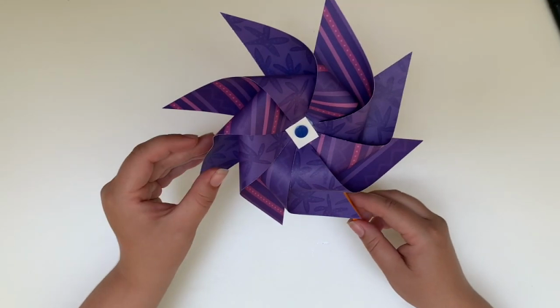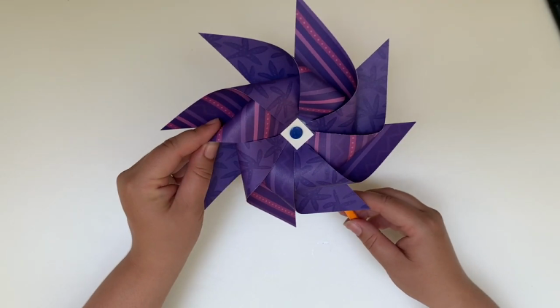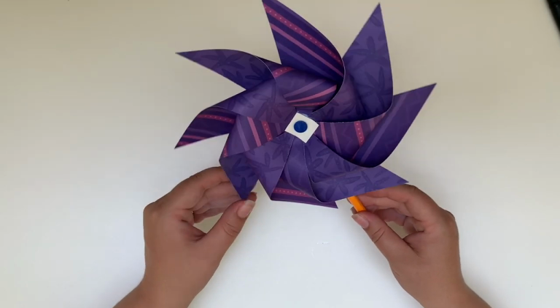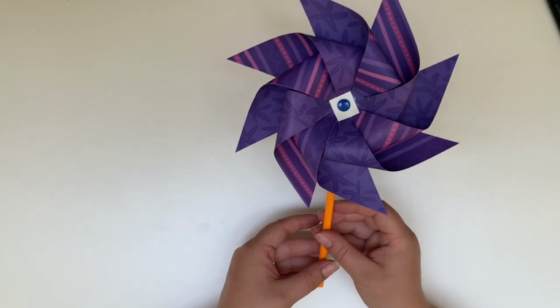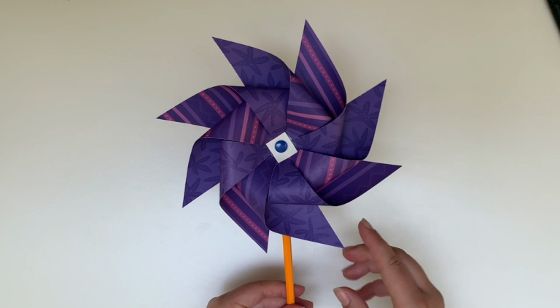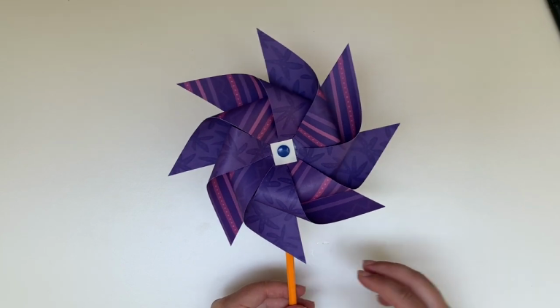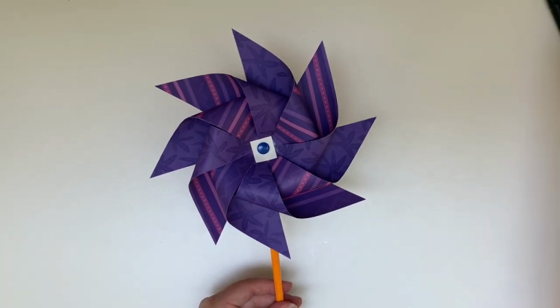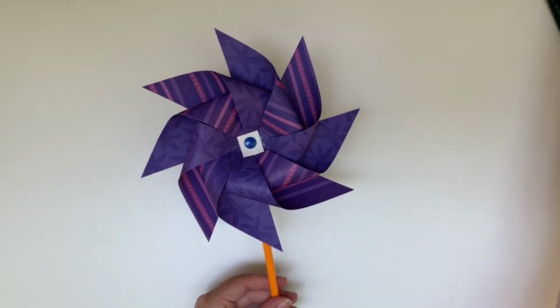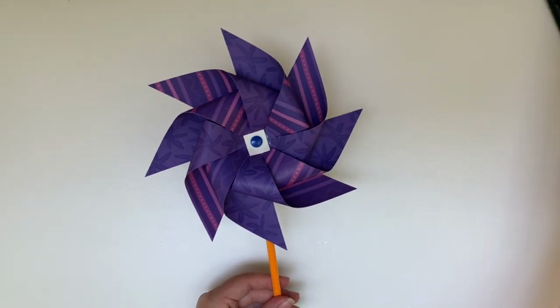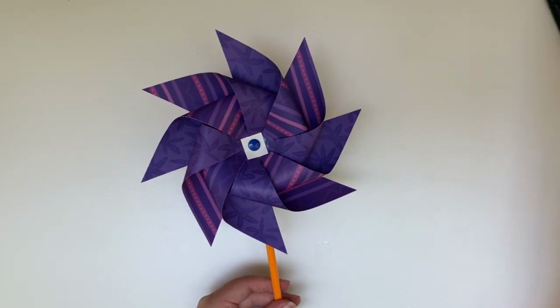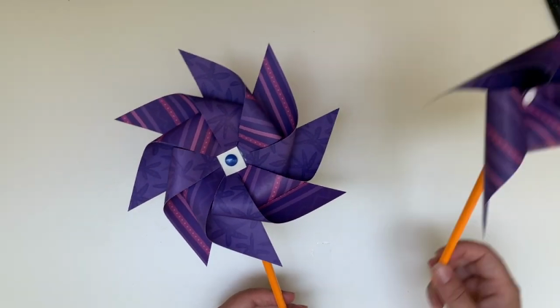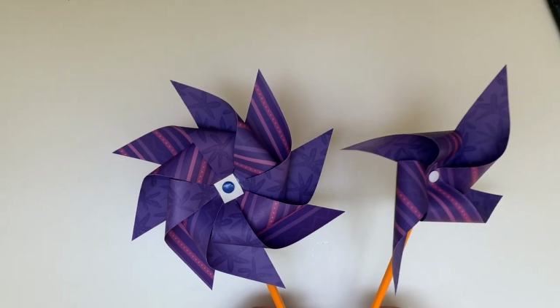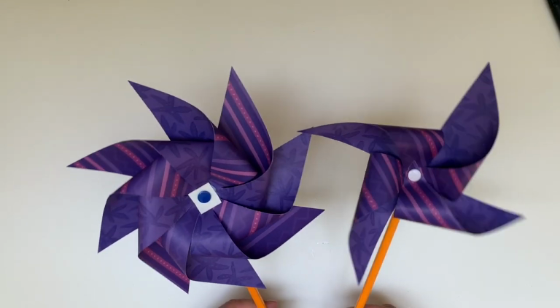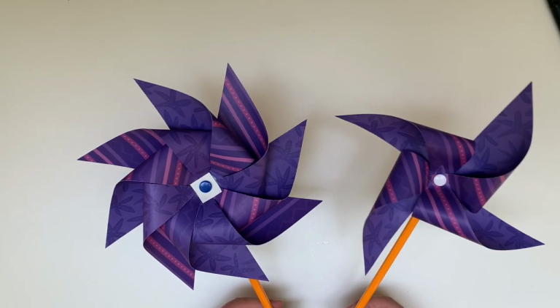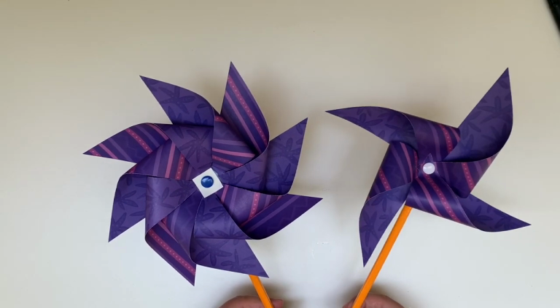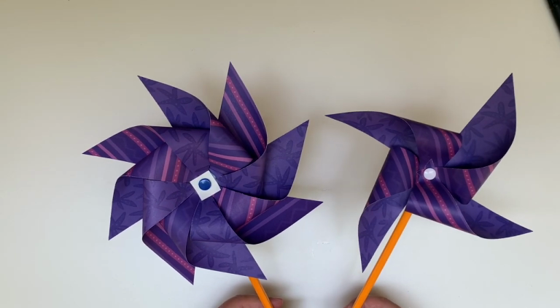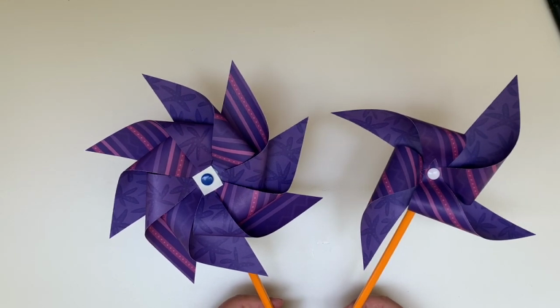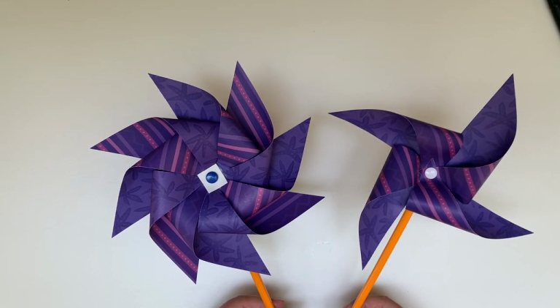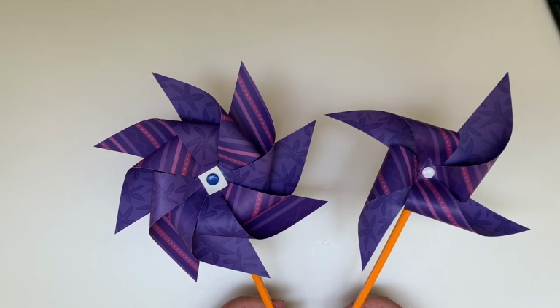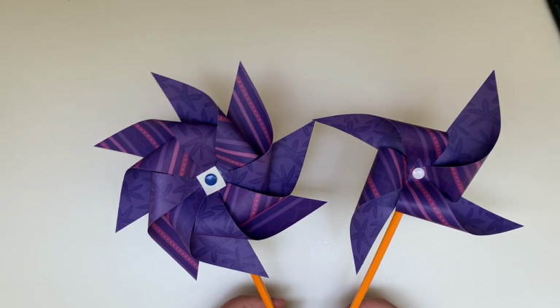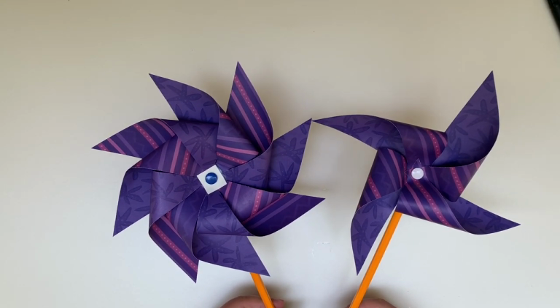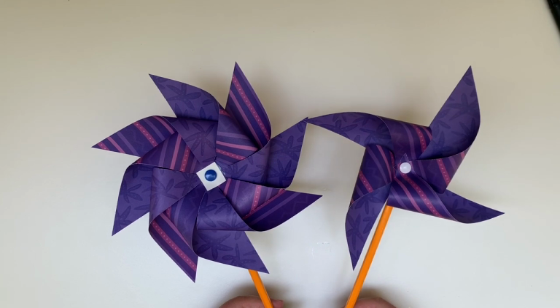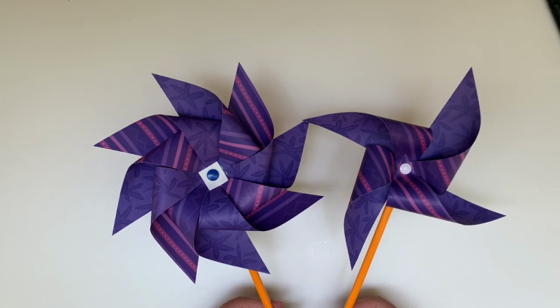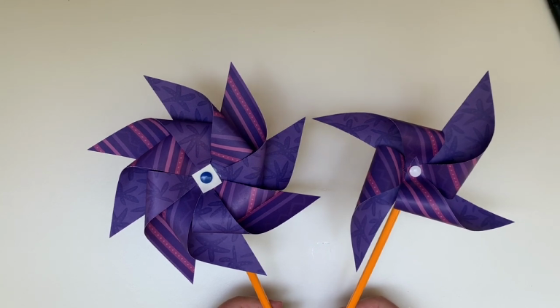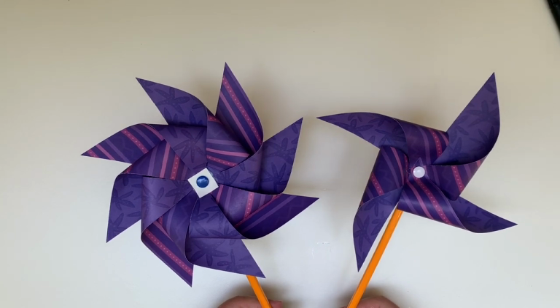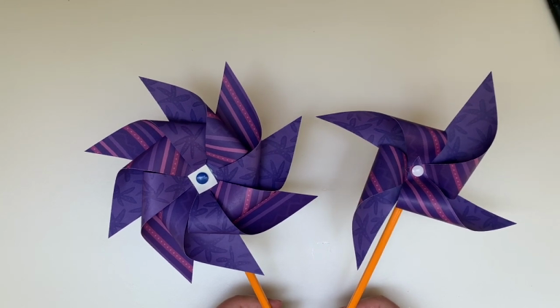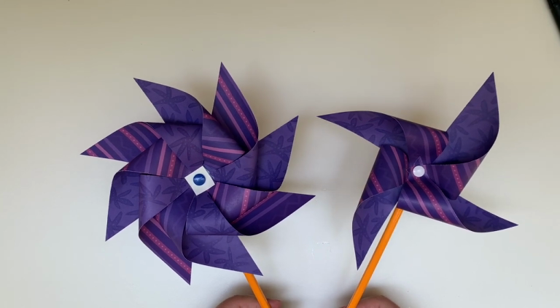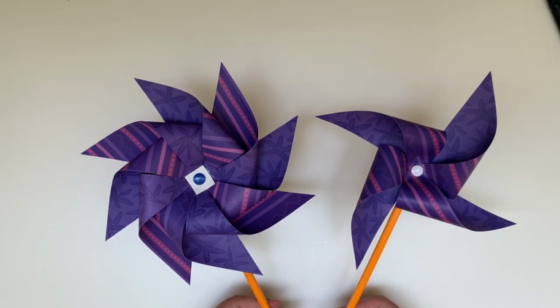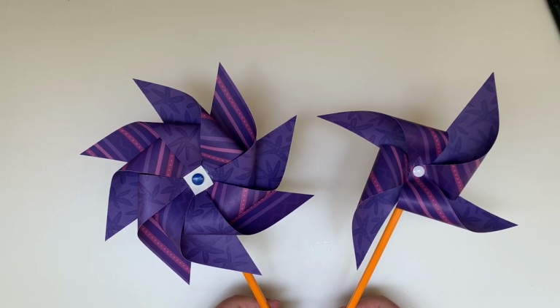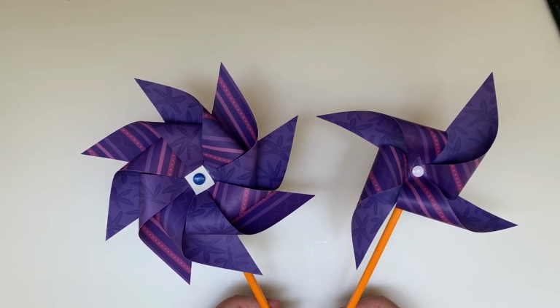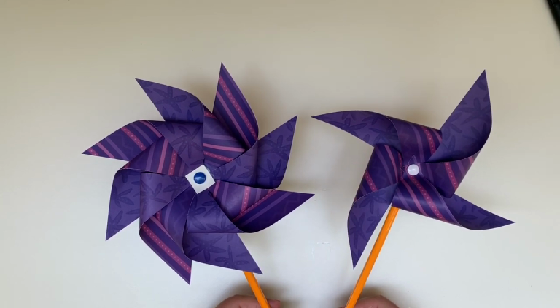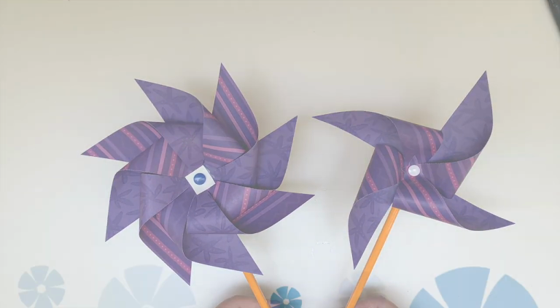And there you have it — two different ways to make a pinwheel: a simple way and a more complicated way. We can't wait to see what you create with your pattern paper. Bye!